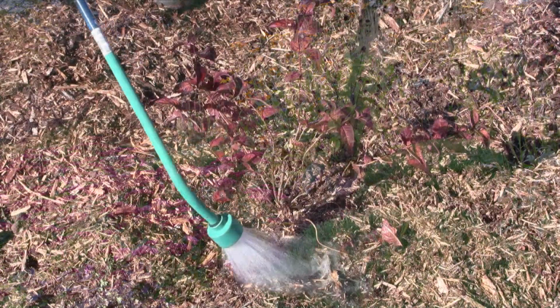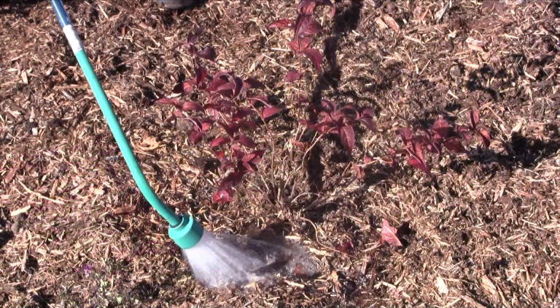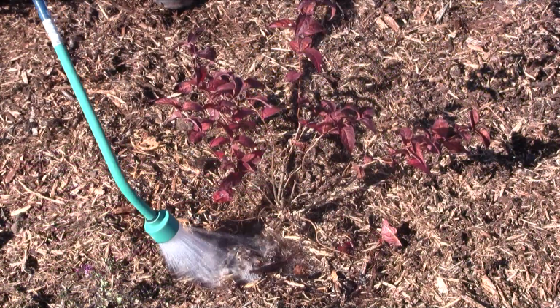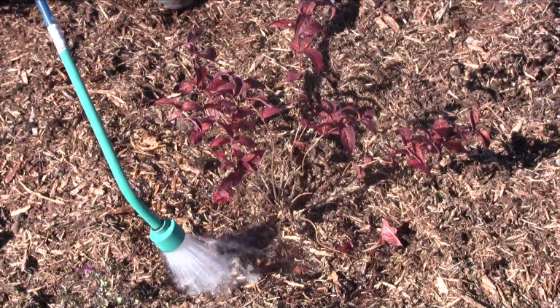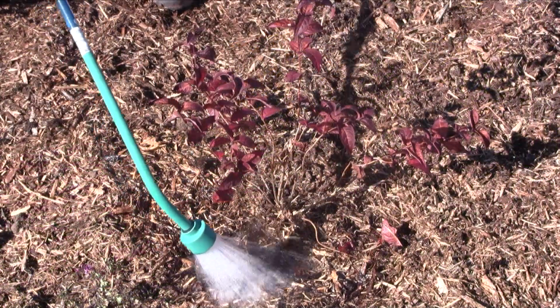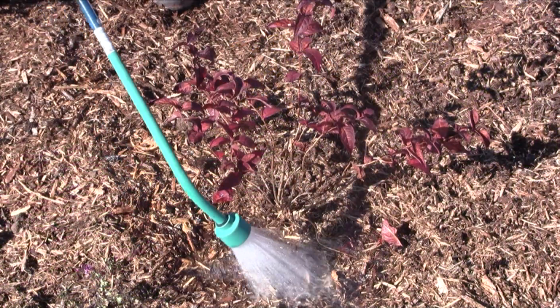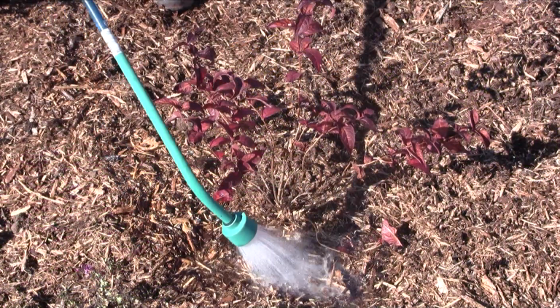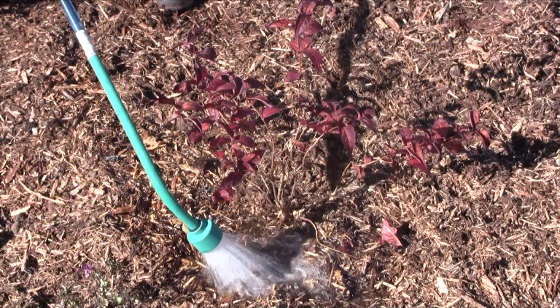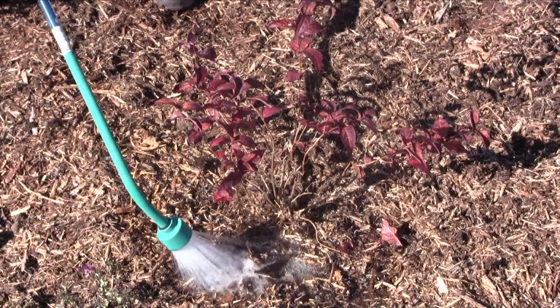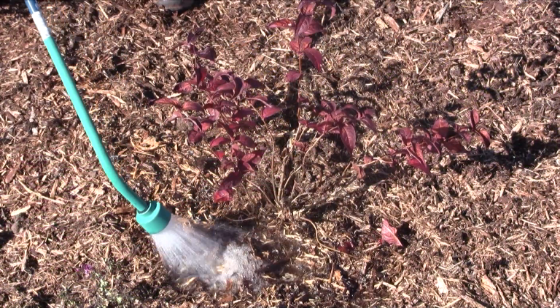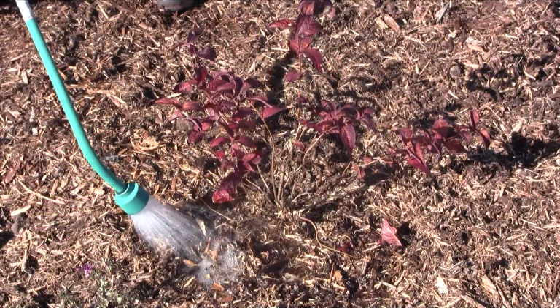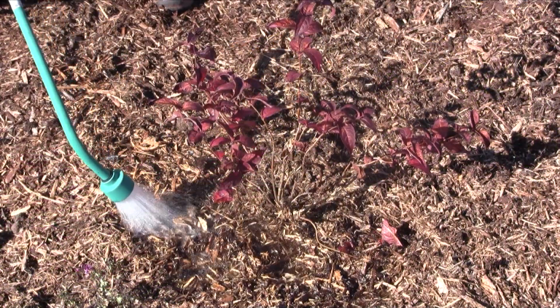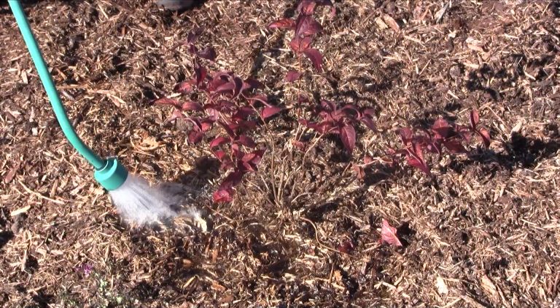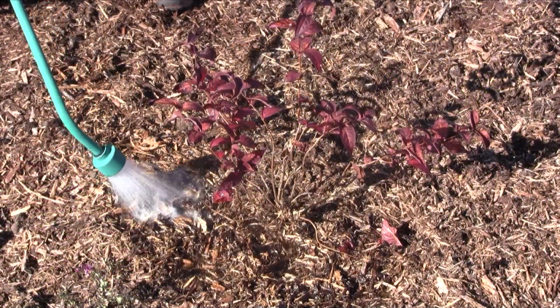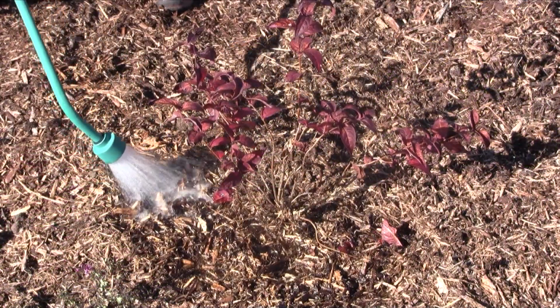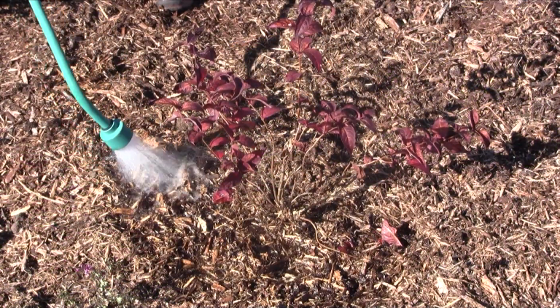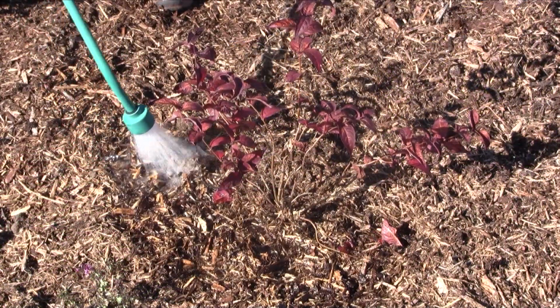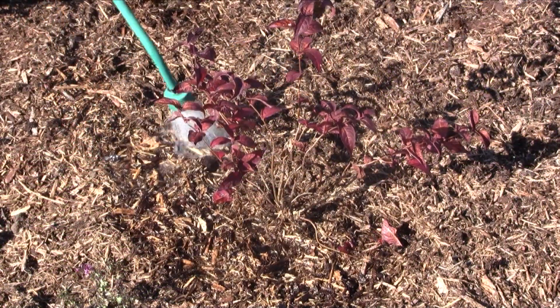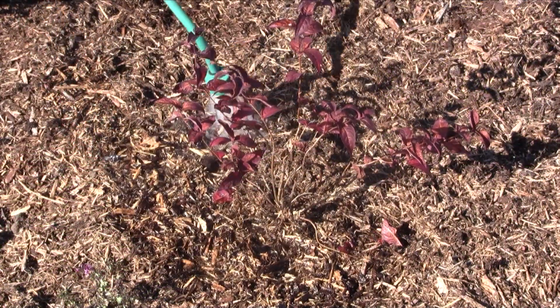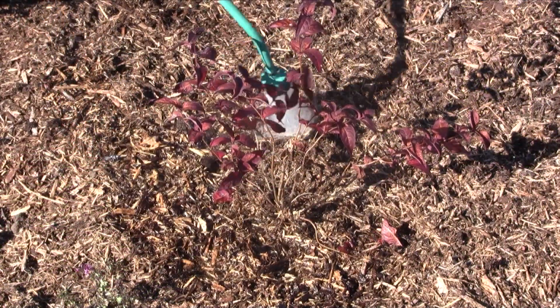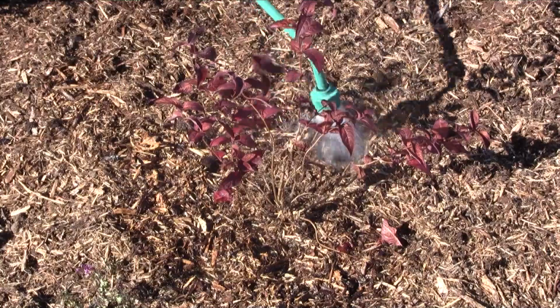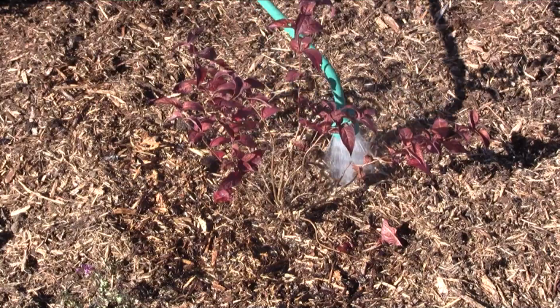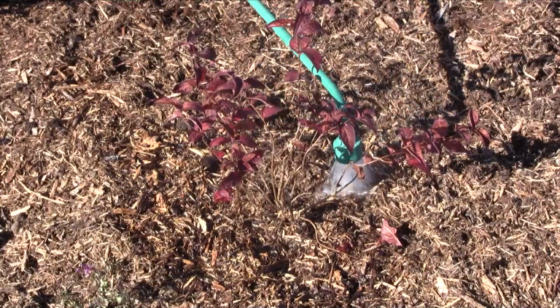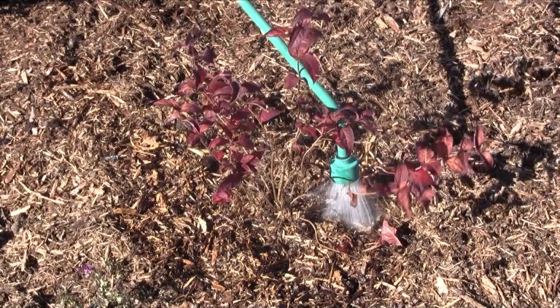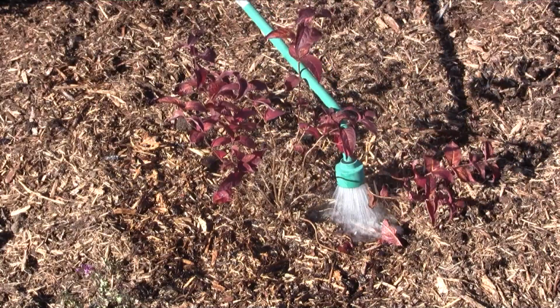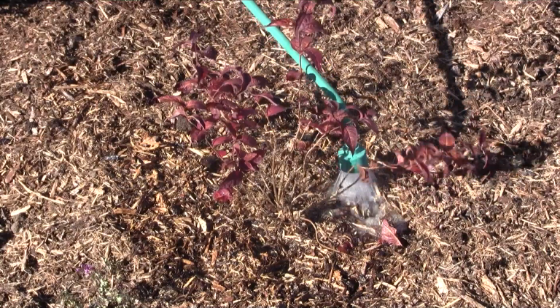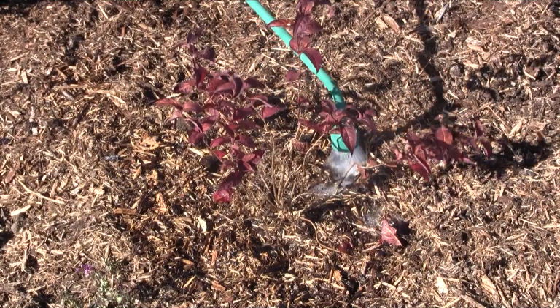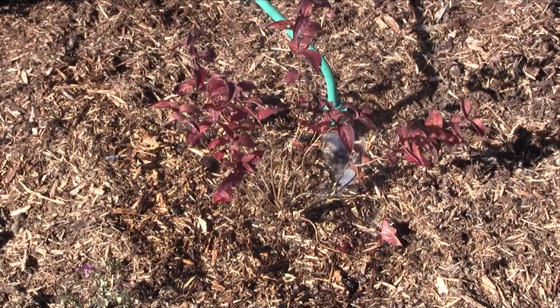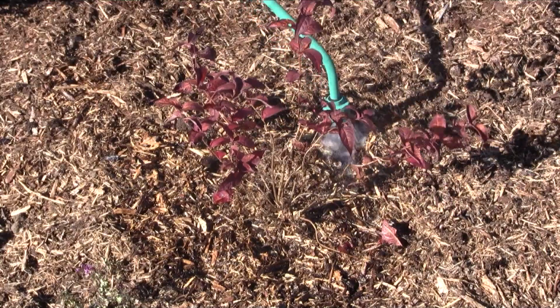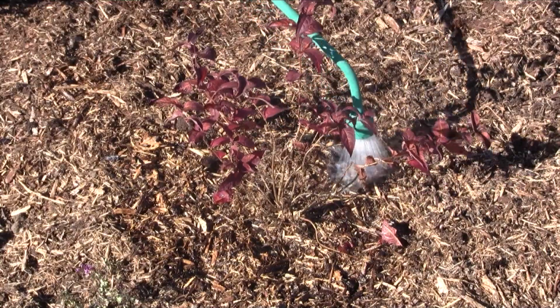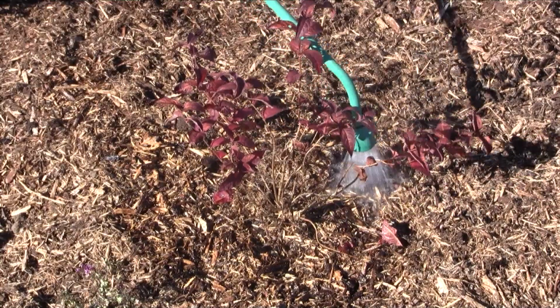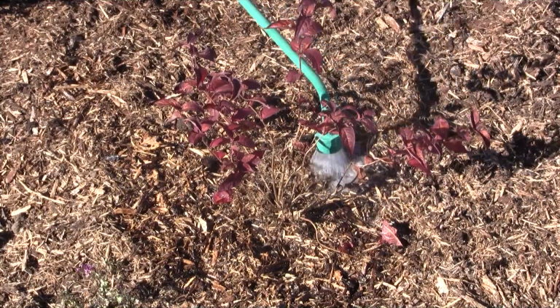Continue to water the landscape as needed throughout the fall. Be sure to water evergreens and new plantings thoroughly right before the ground freezes.